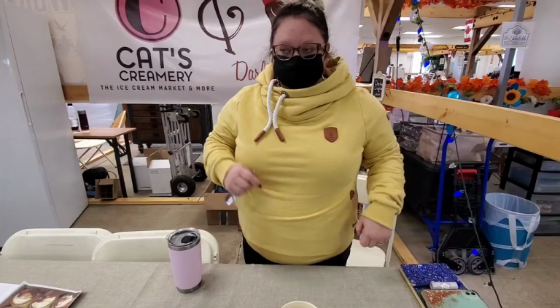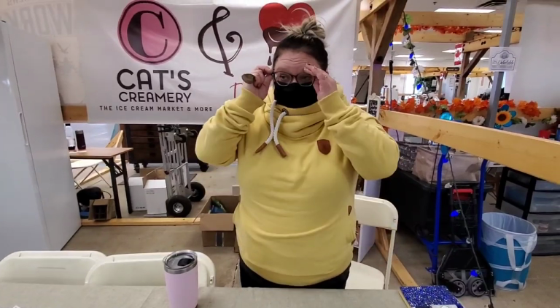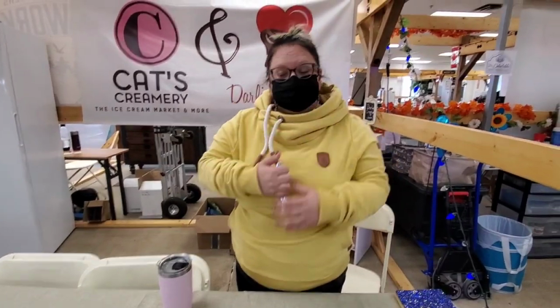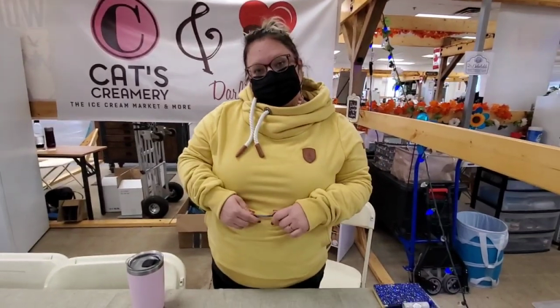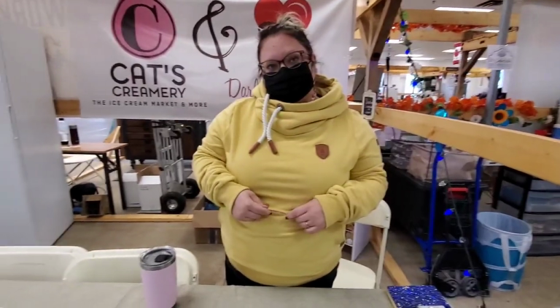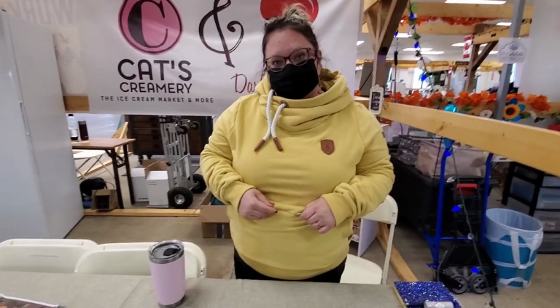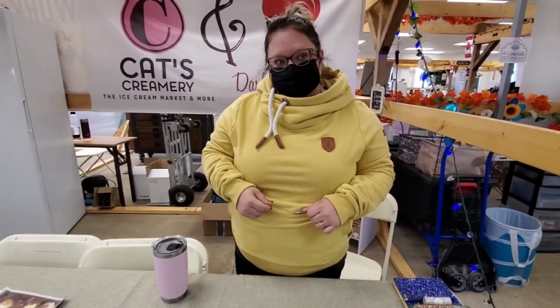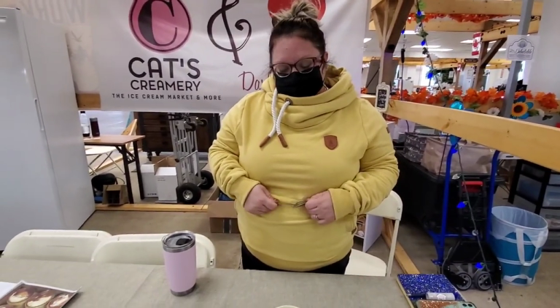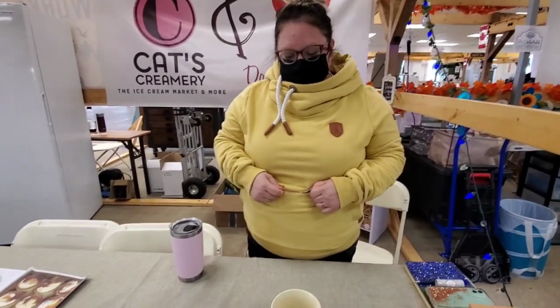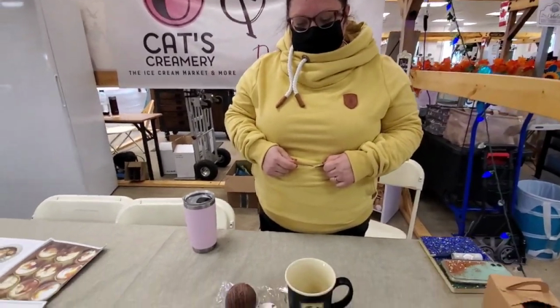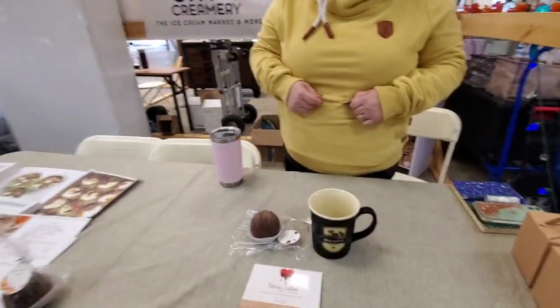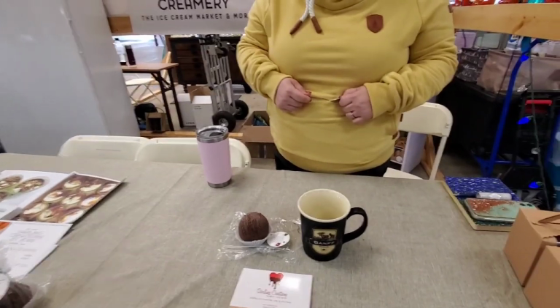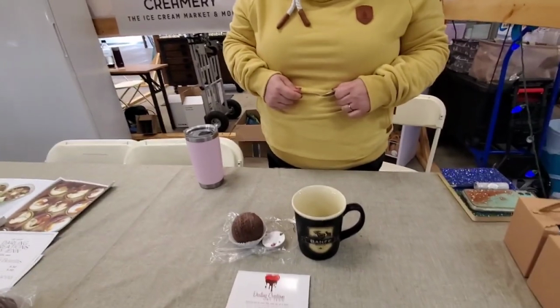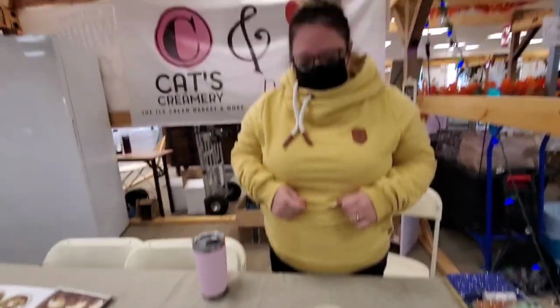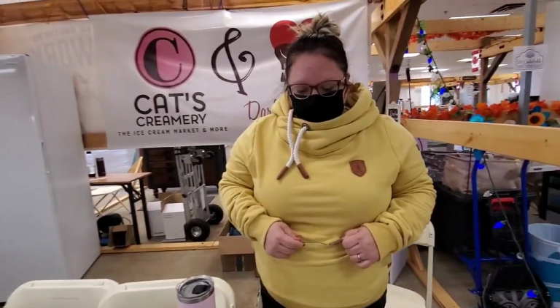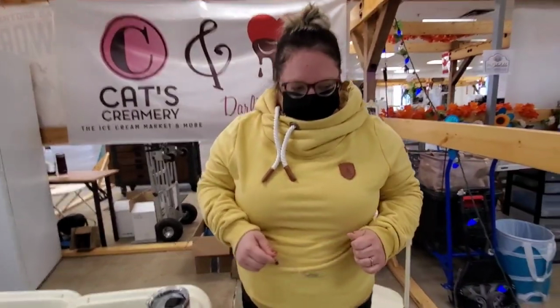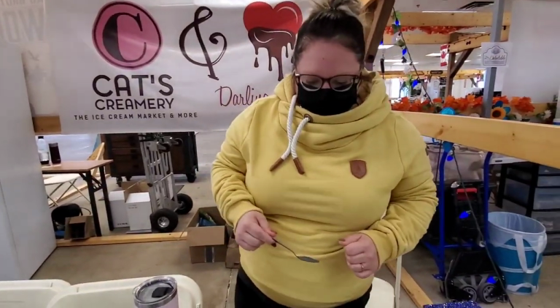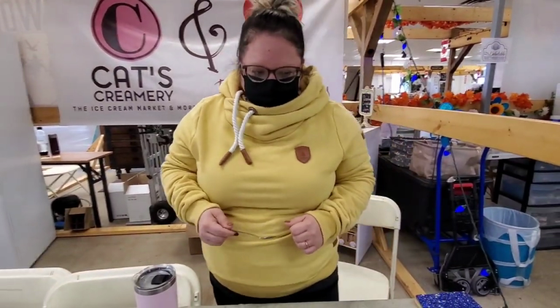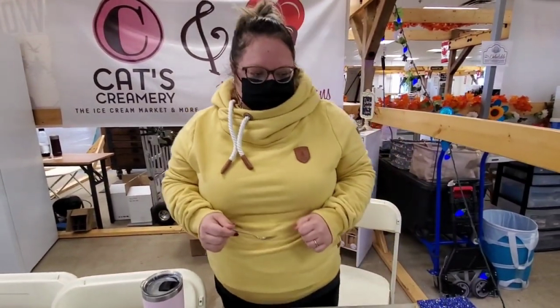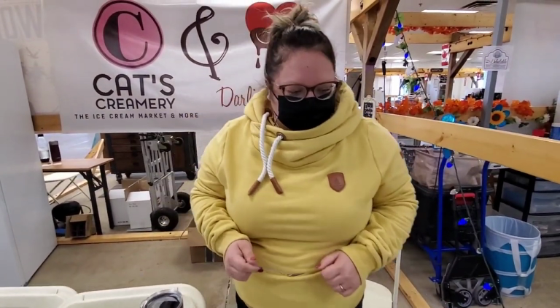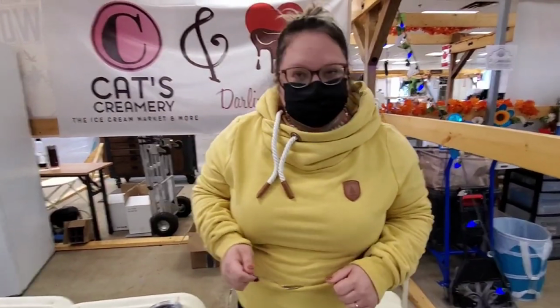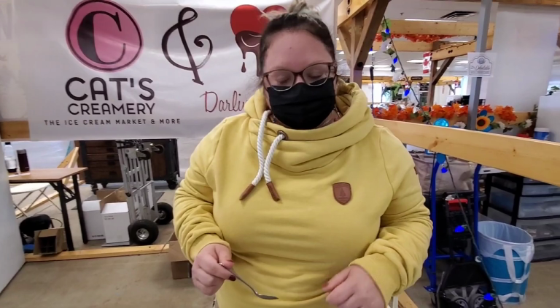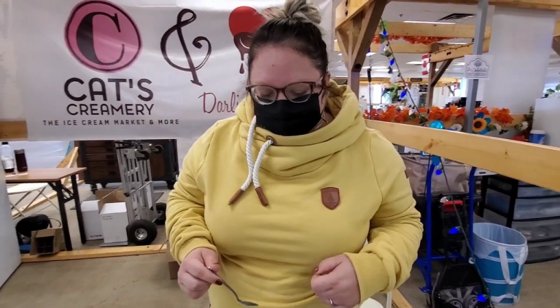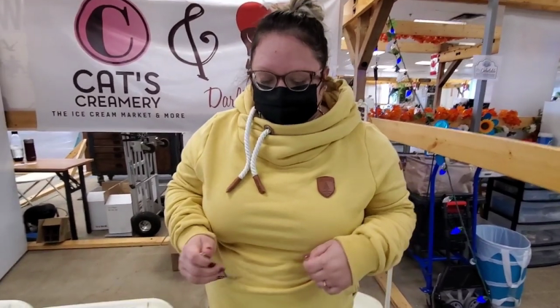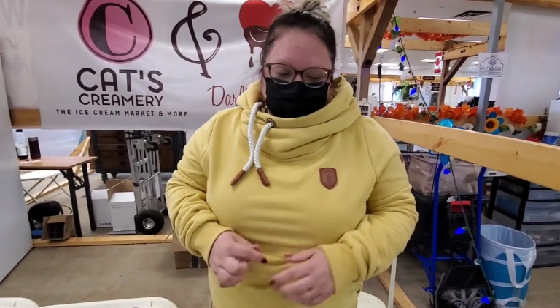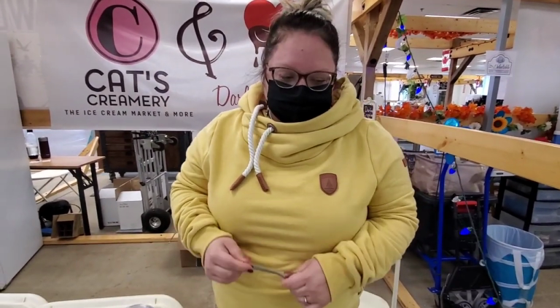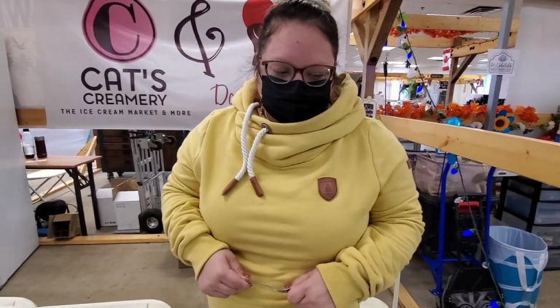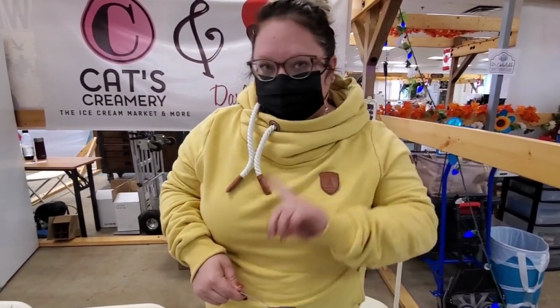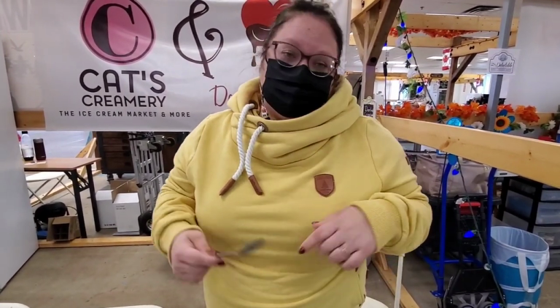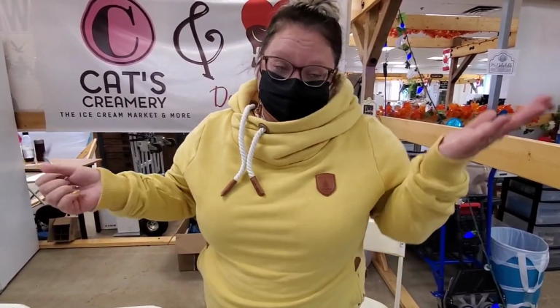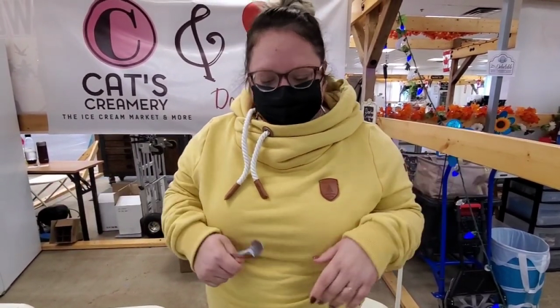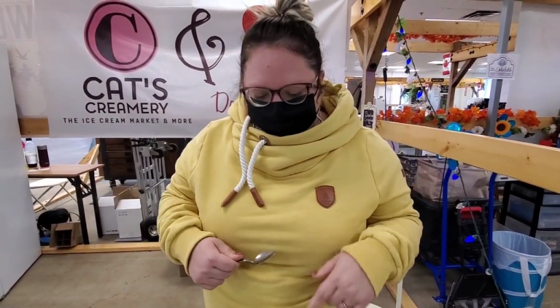Here we are with Jen of Darlings Creations by Jen, and she sells chocolate beverages. I've been asked a few times if you pop this into your bath — that's a big no-no, unless you like bathing in chocolate.